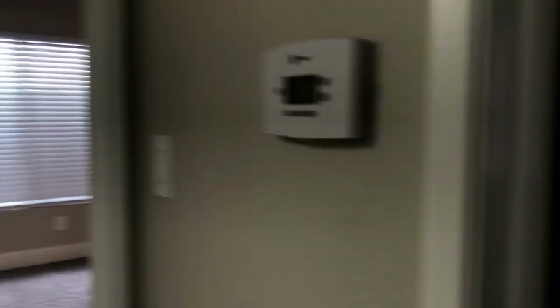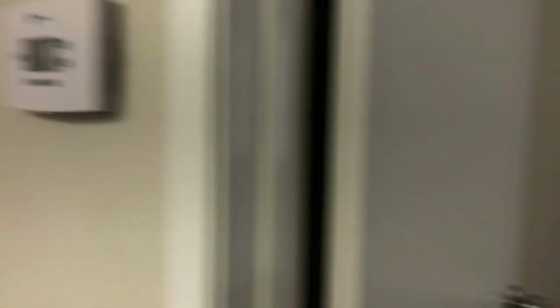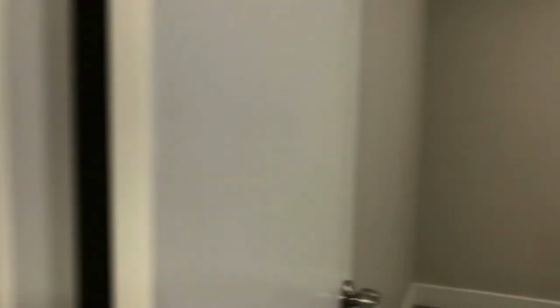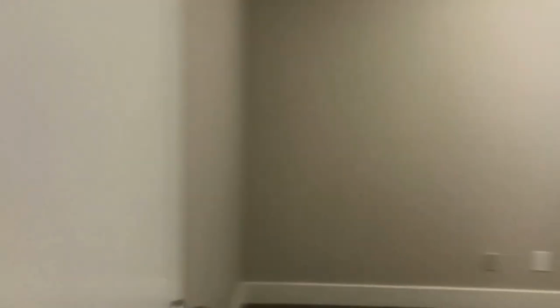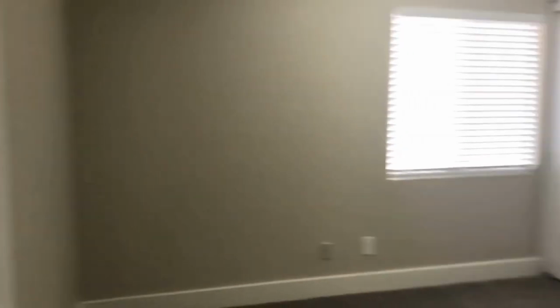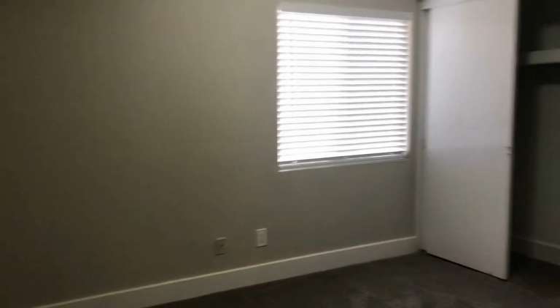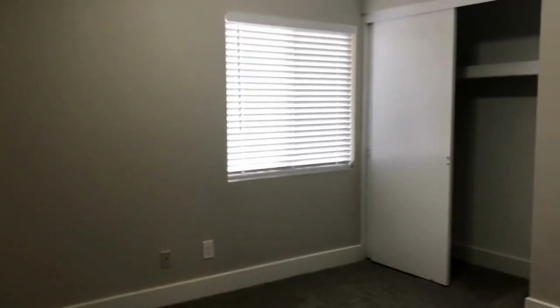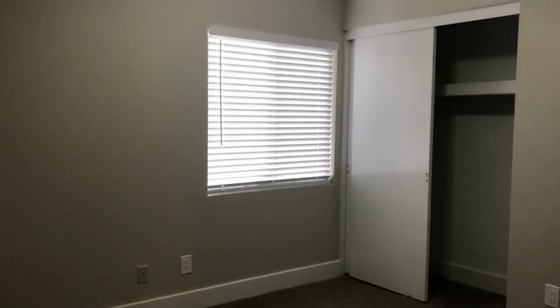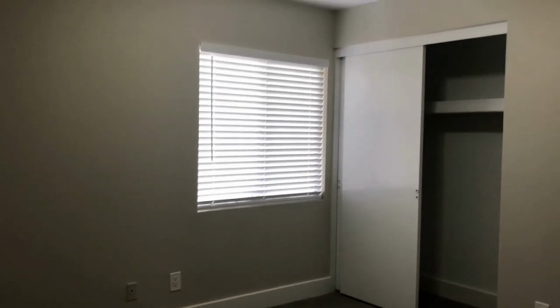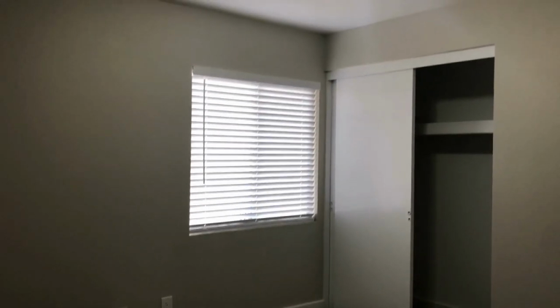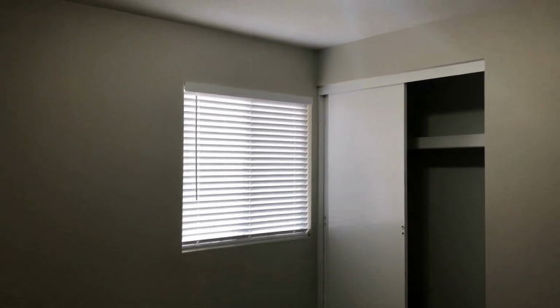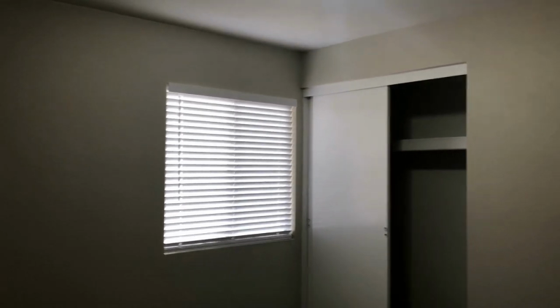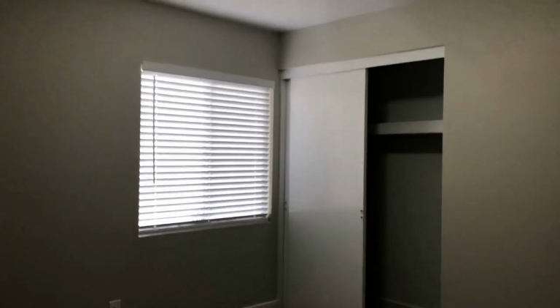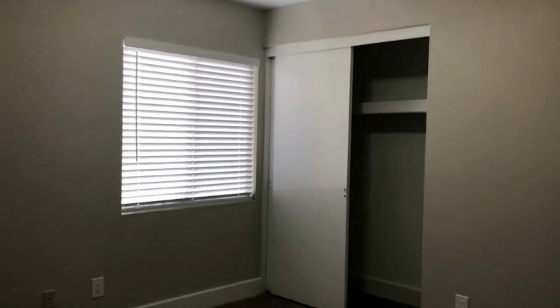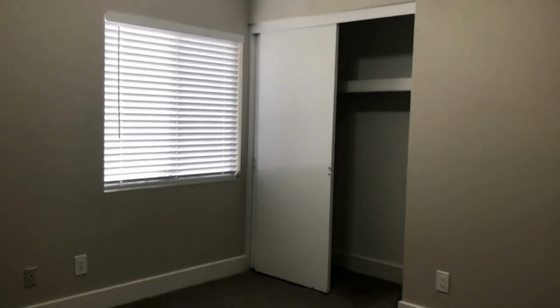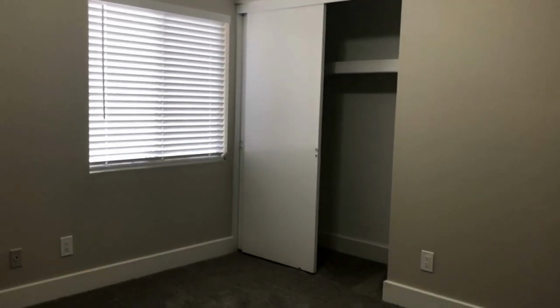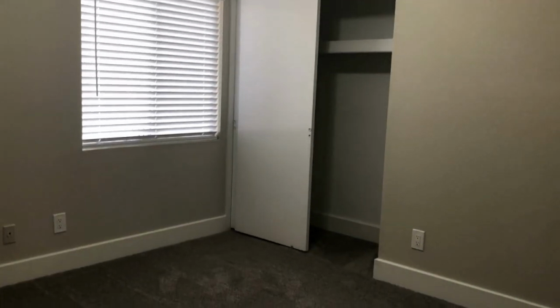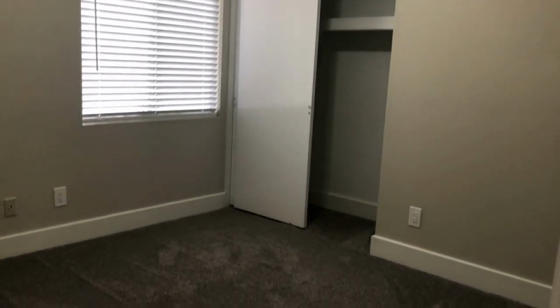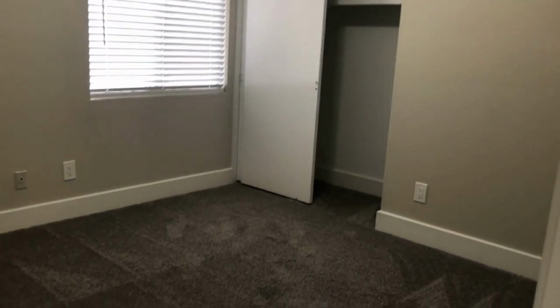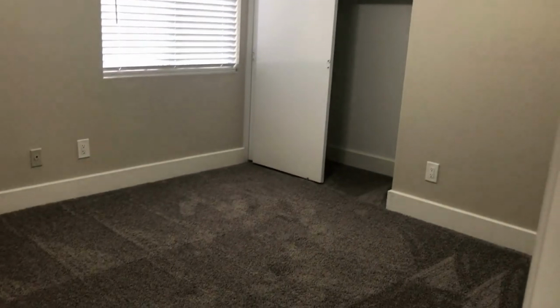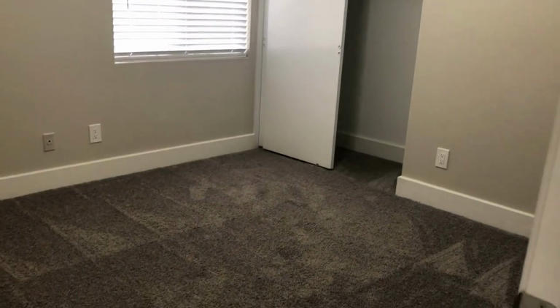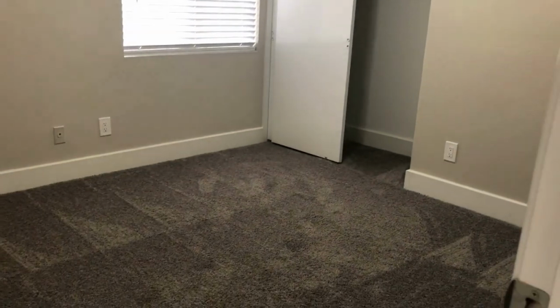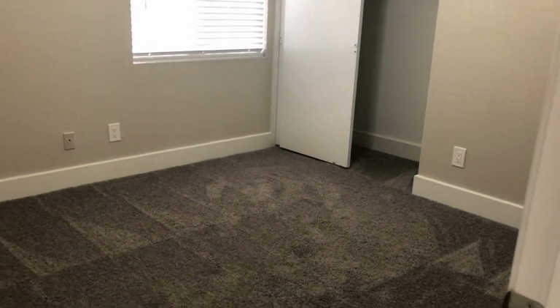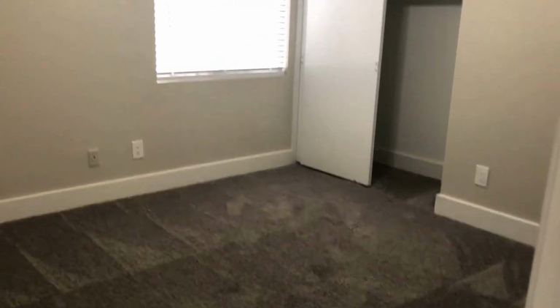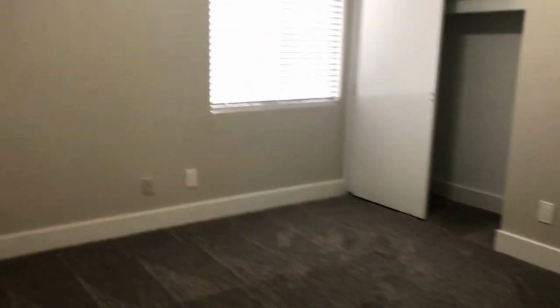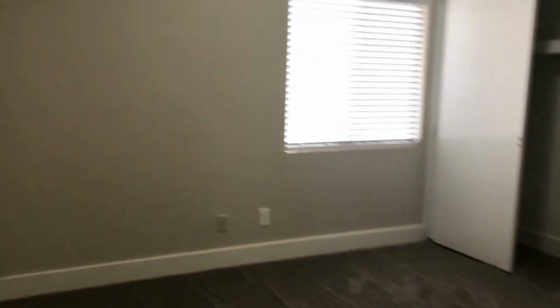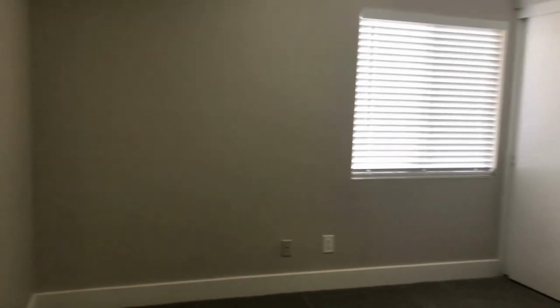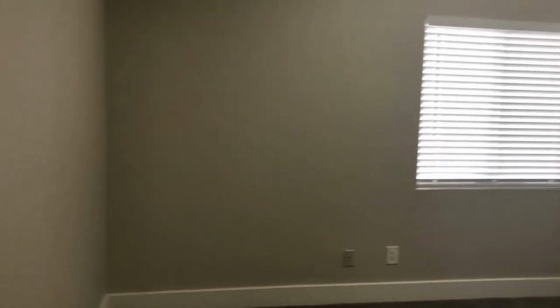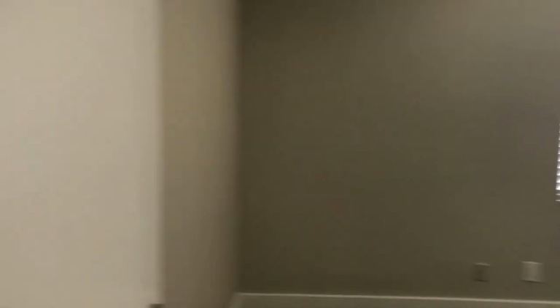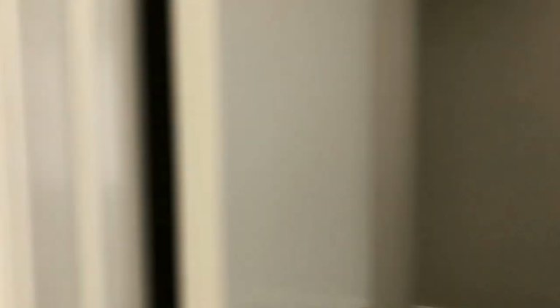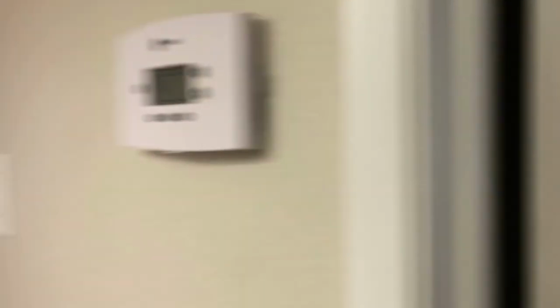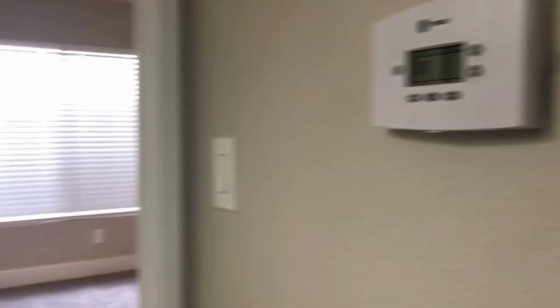Across the hall here we have the first bedroom. This is a really good-sized bedroom. It has a wall closet with hanging space and does feature carpeting — nice and cozy. And there's a window that faces out to the side yard.